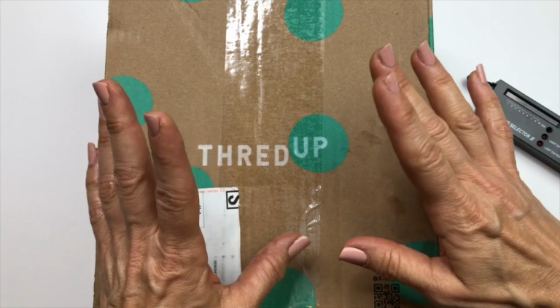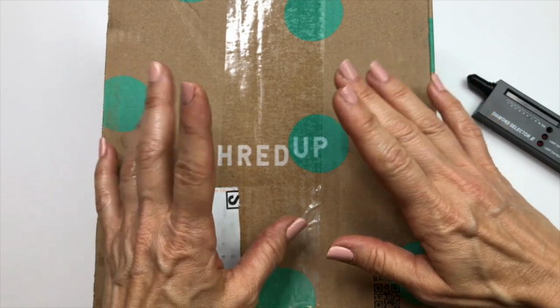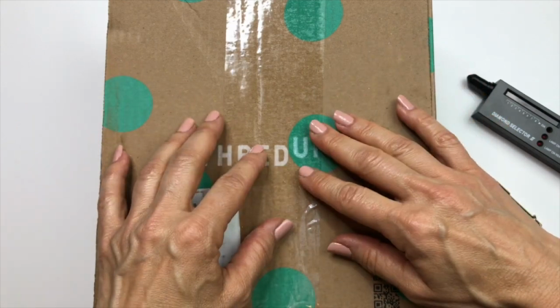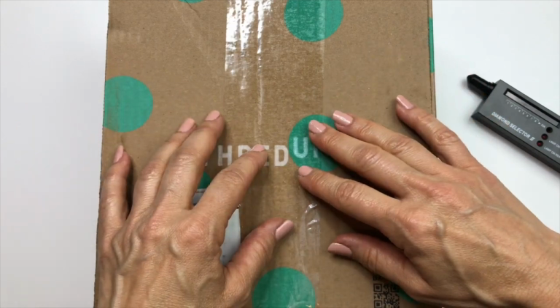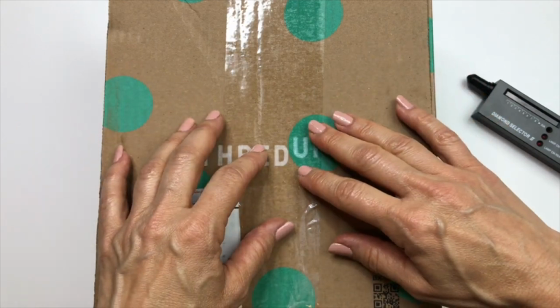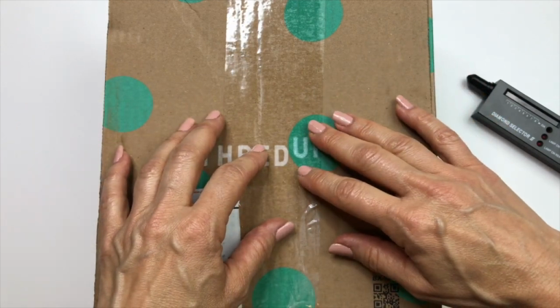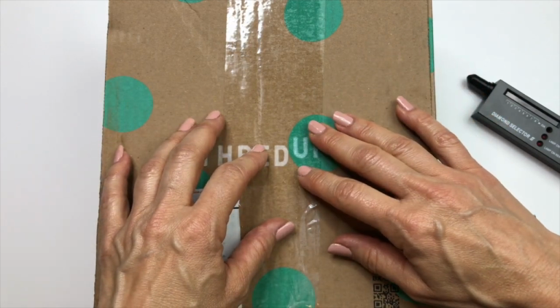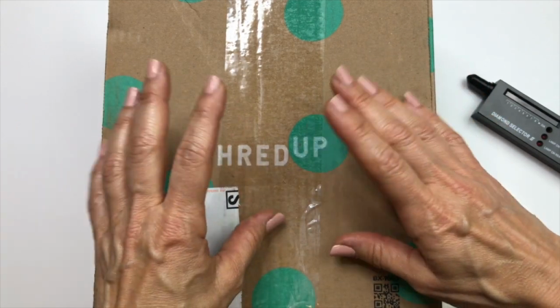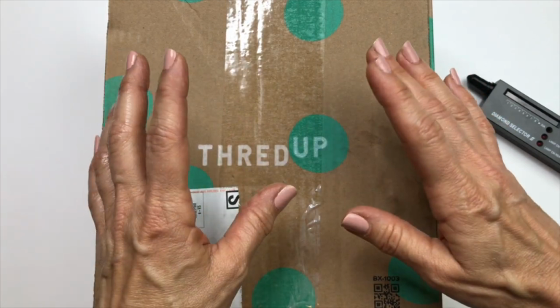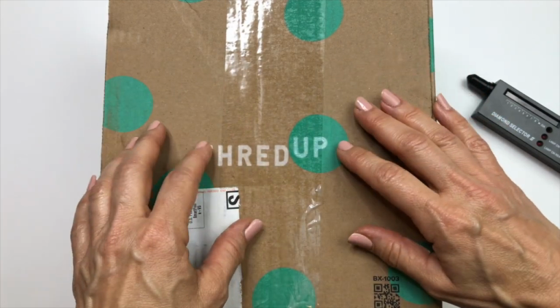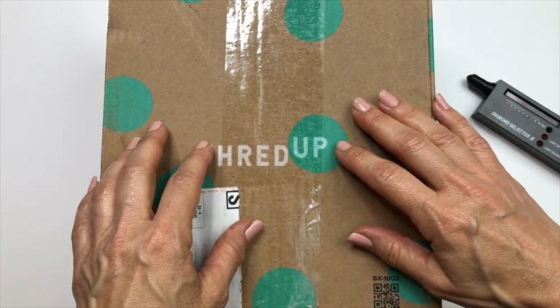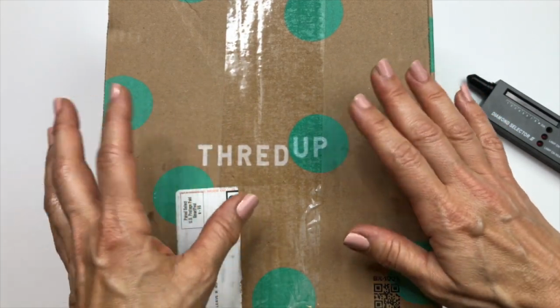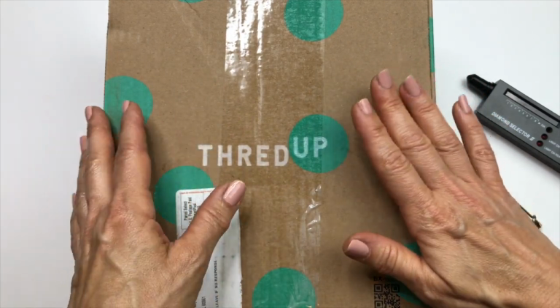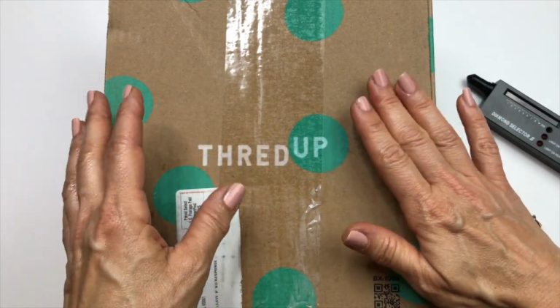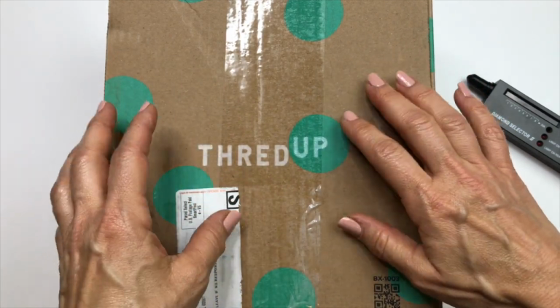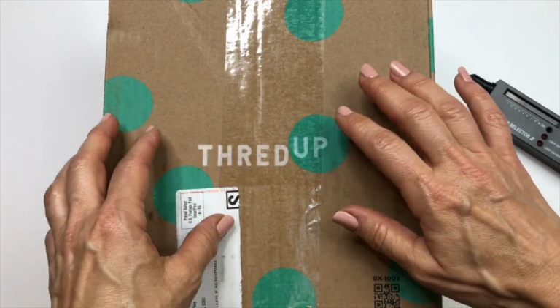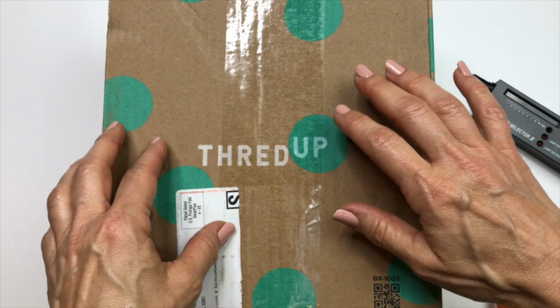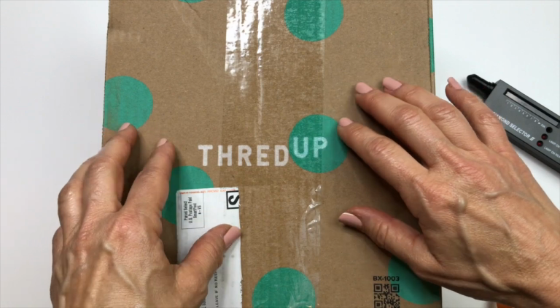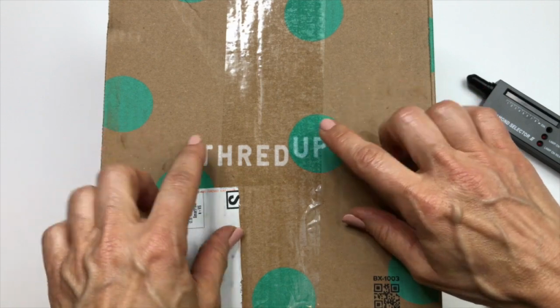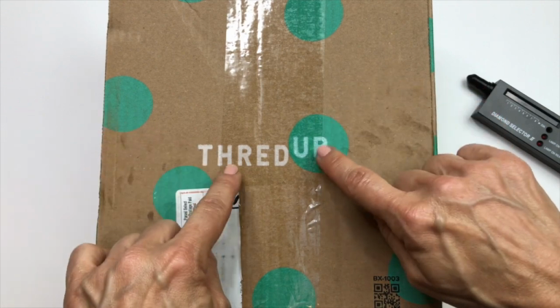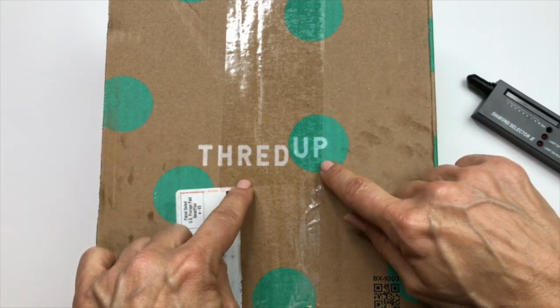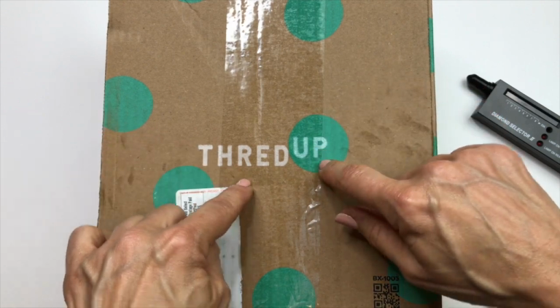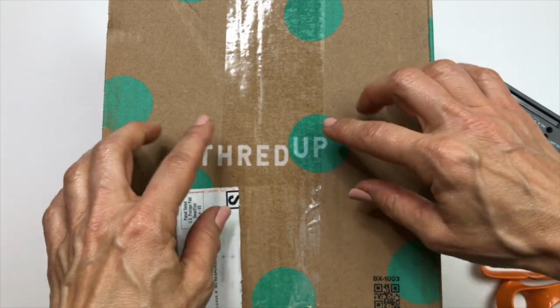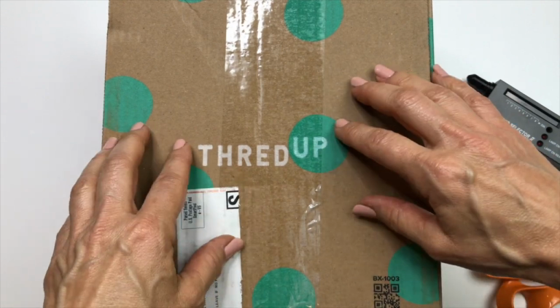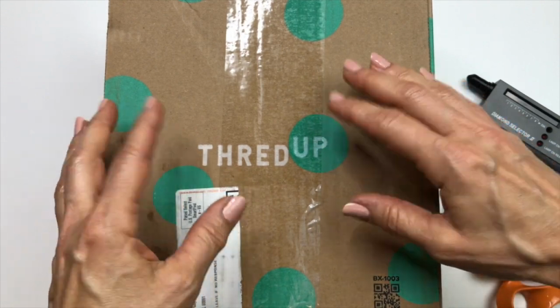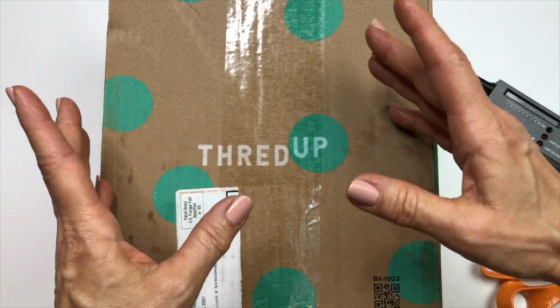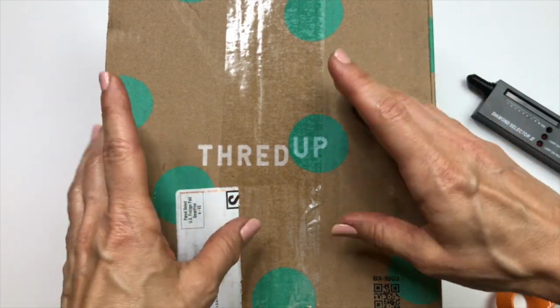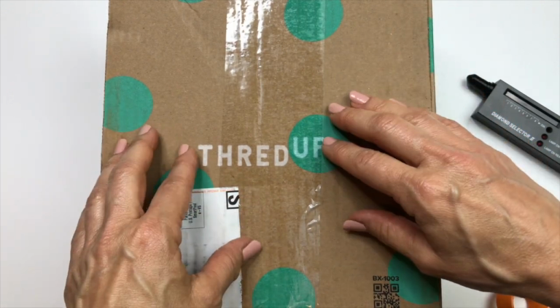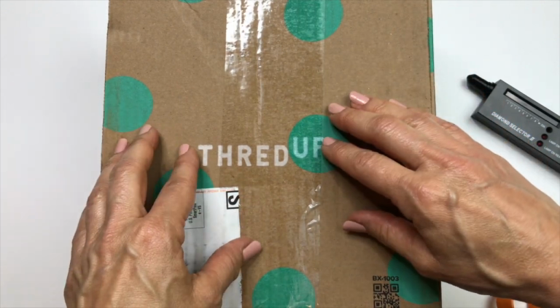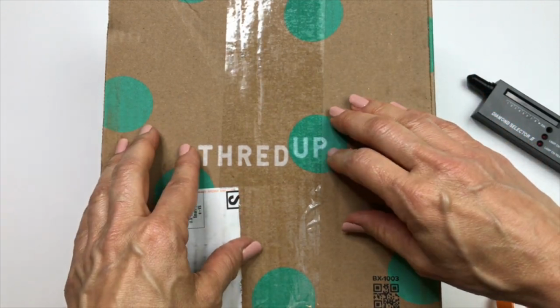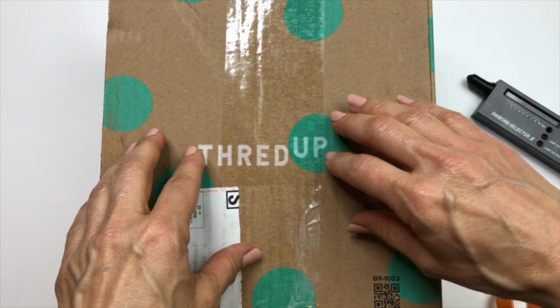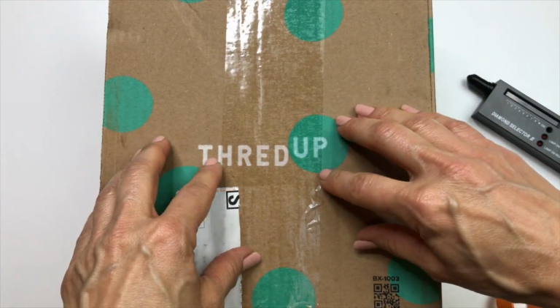Hi everyone, this is Barbara. Welcome to my channel, Picky Chick. Today I have a jewelry unboxing for you. This one is from ThredUp. This is their five pound box of jewelry.